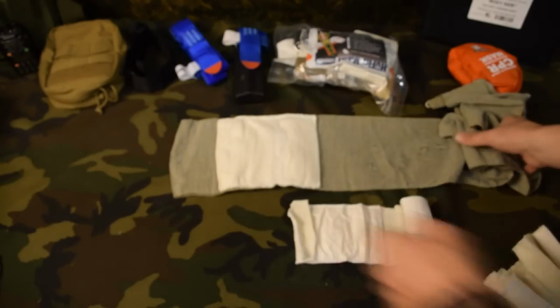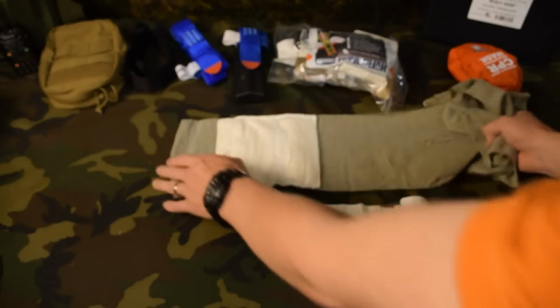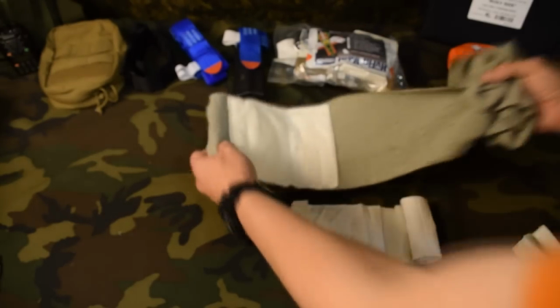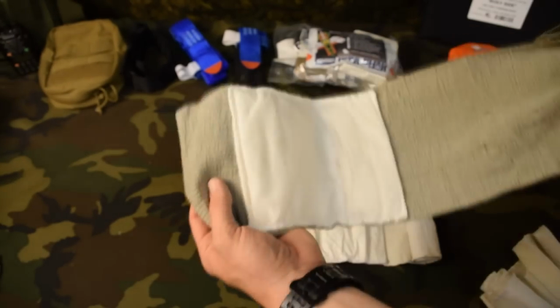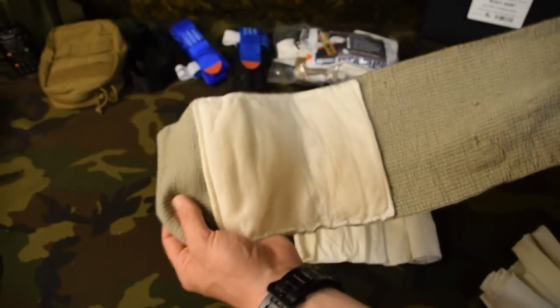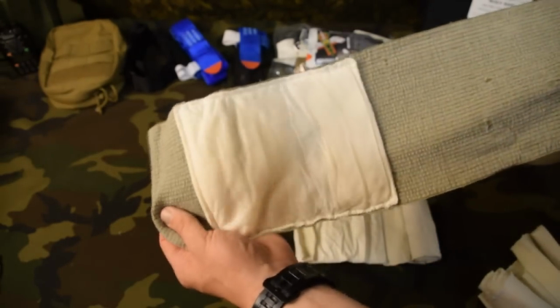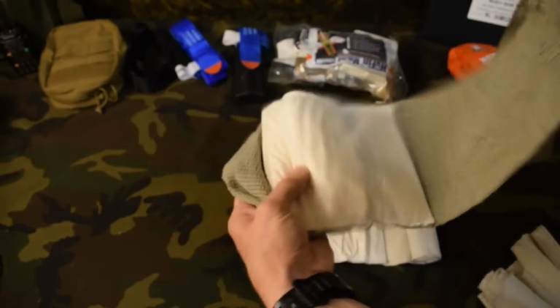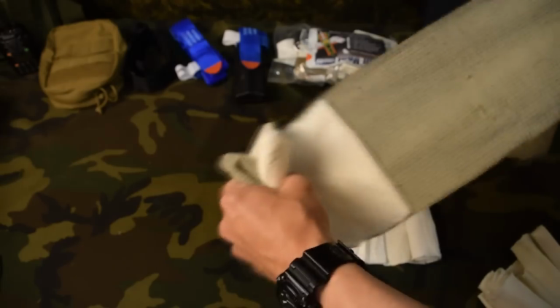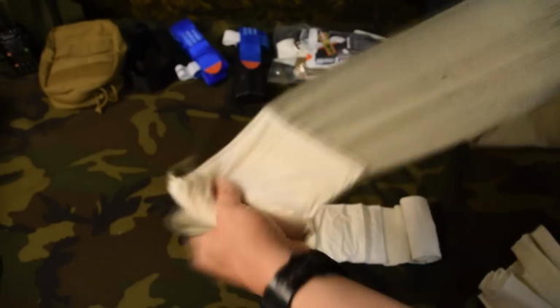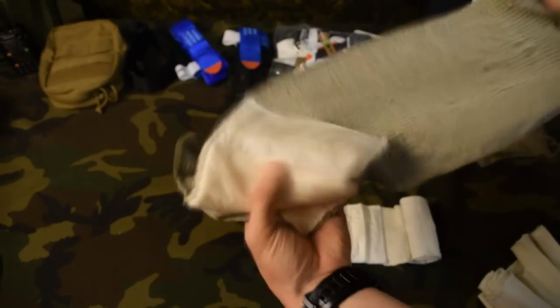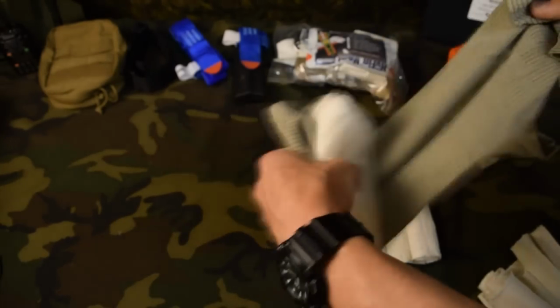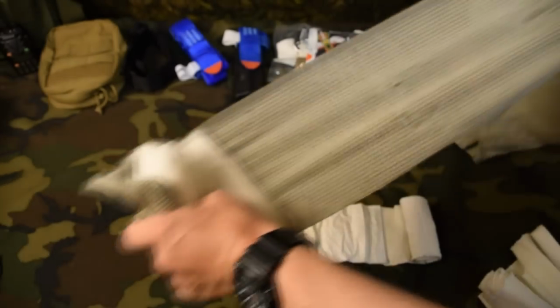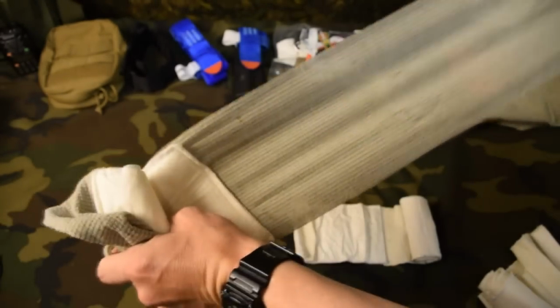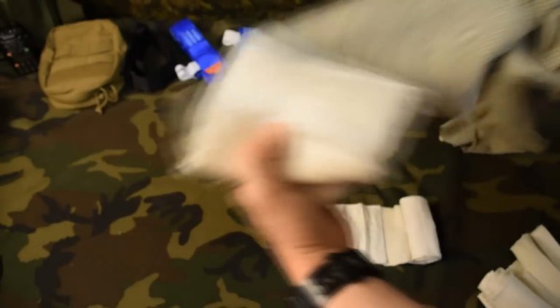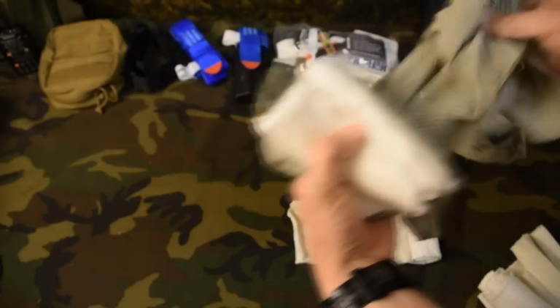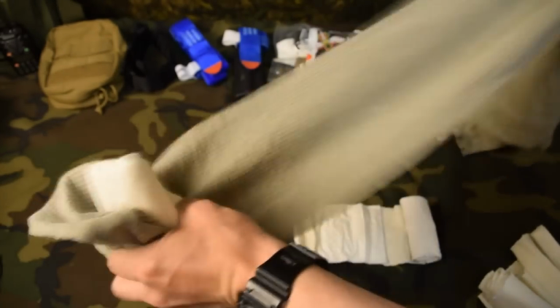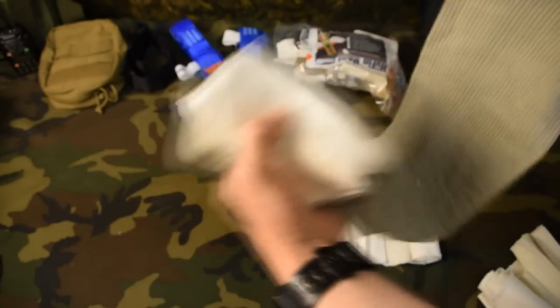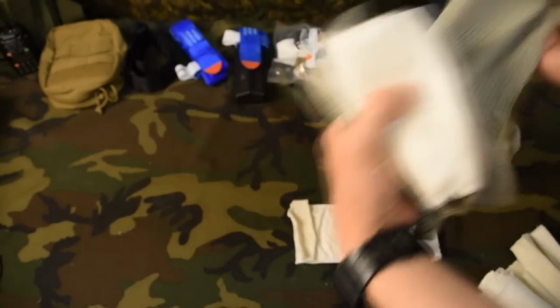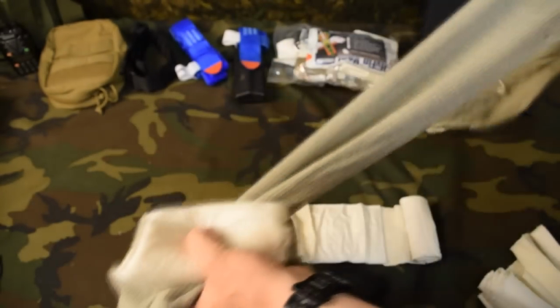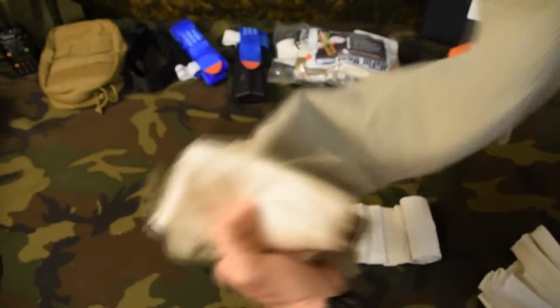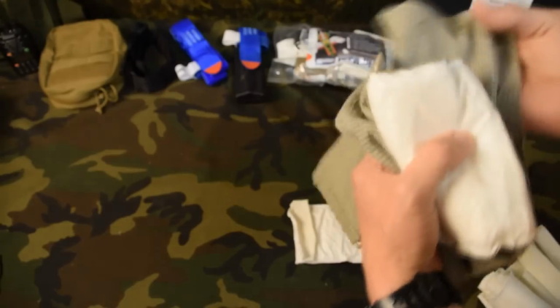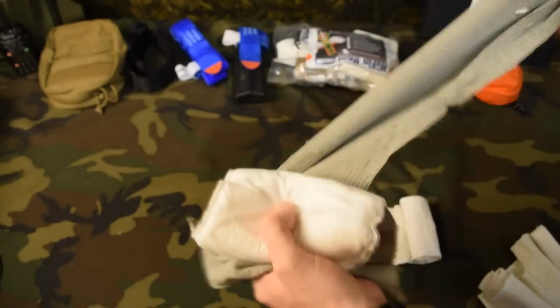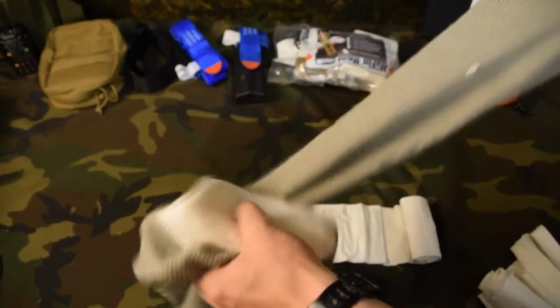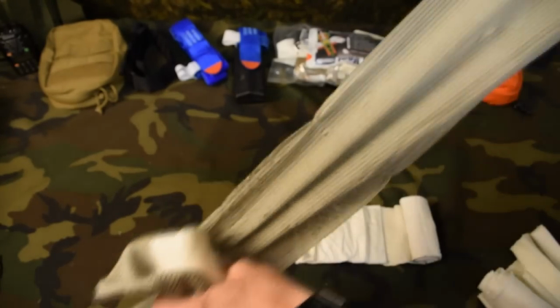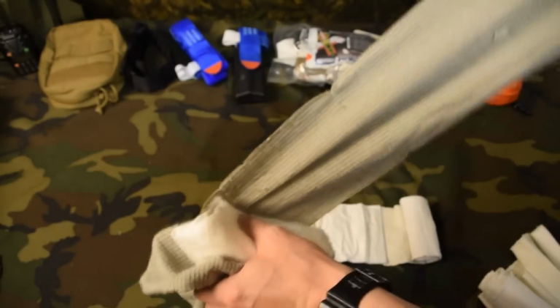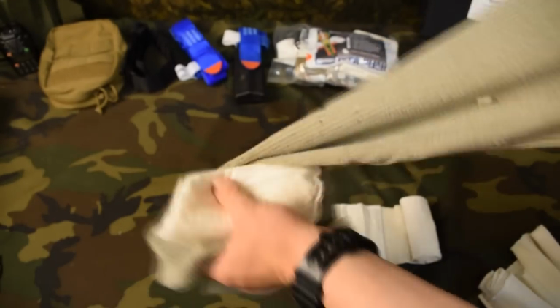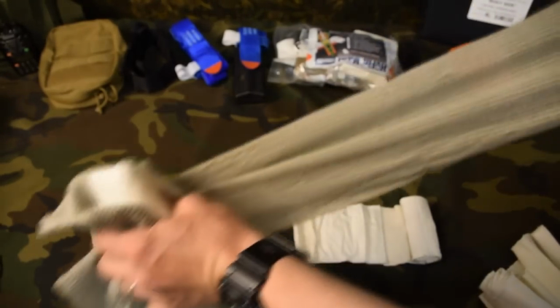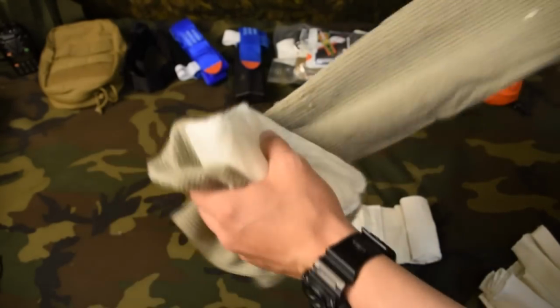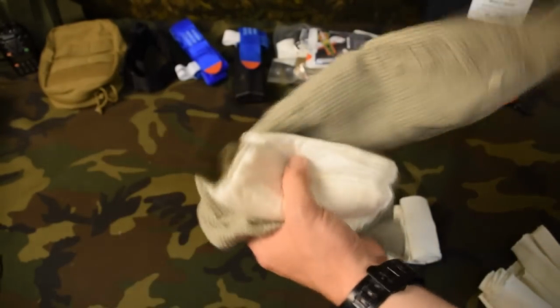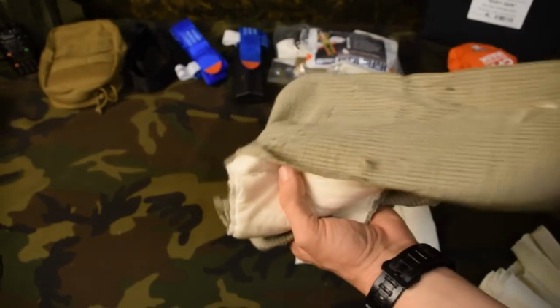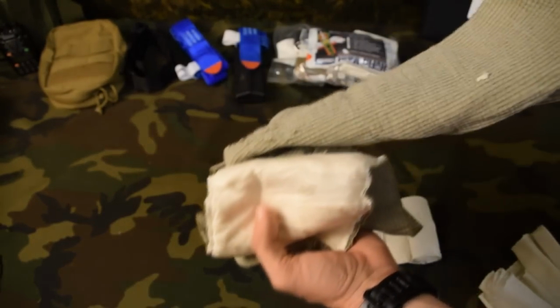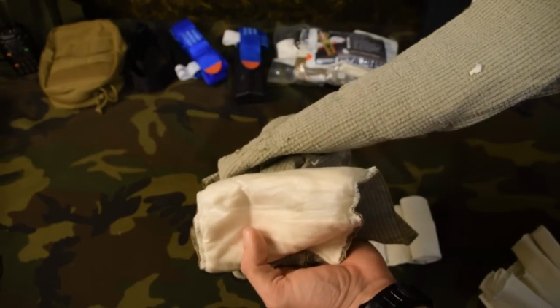As we roll out the Israeli bandage, it's kind of the same style material — just got that stretch to it. There again, you're pulling, generating pressure, then wrapping and securing it.